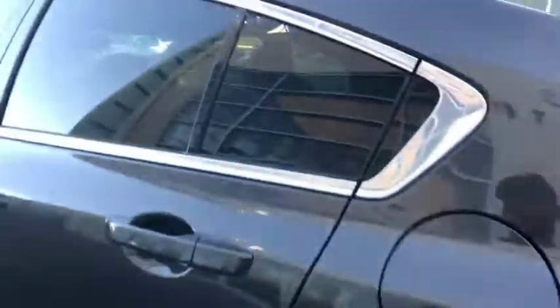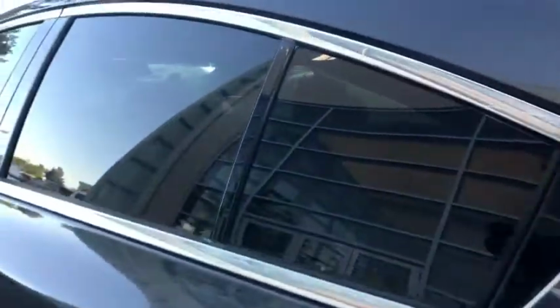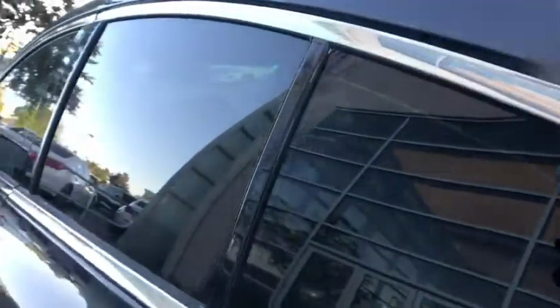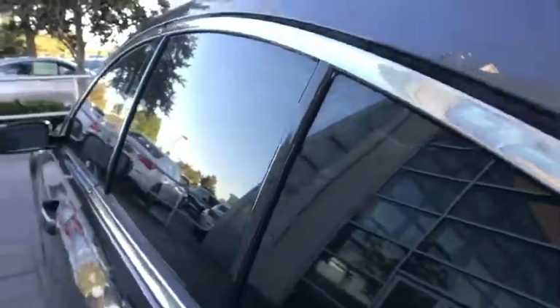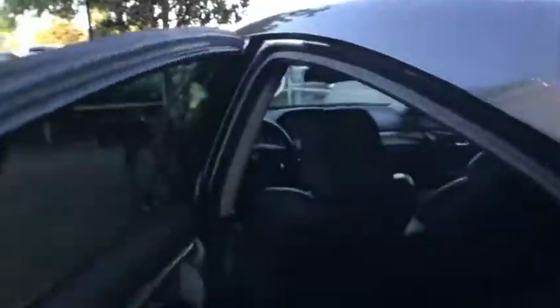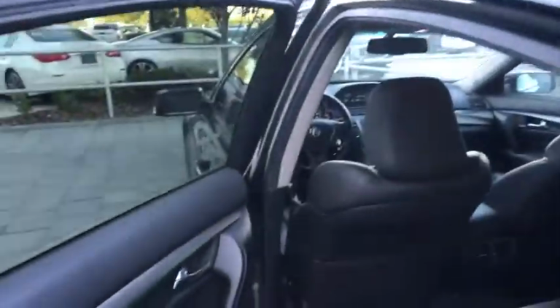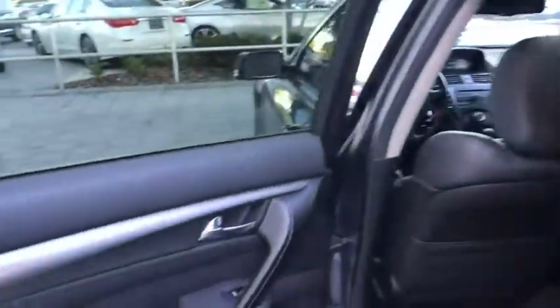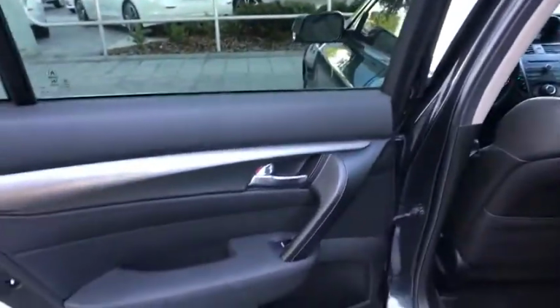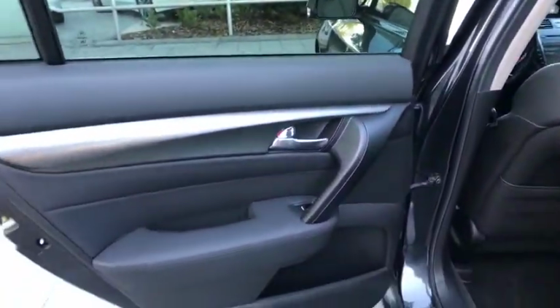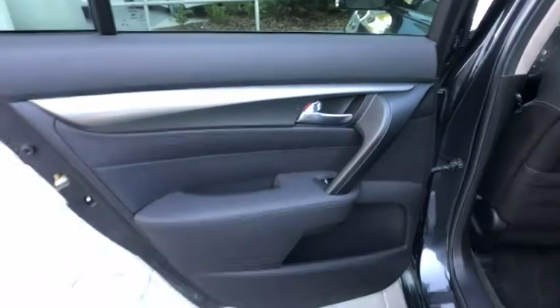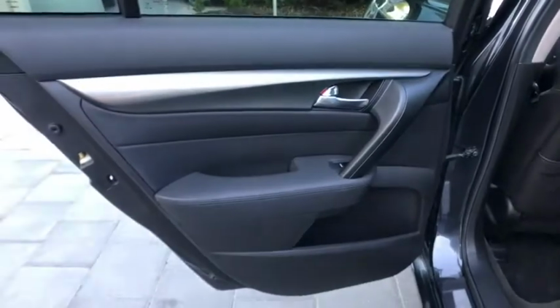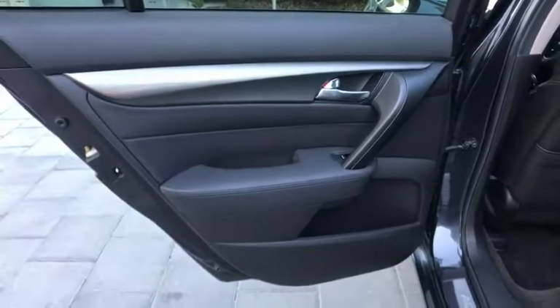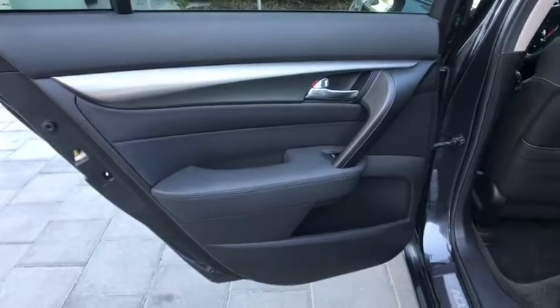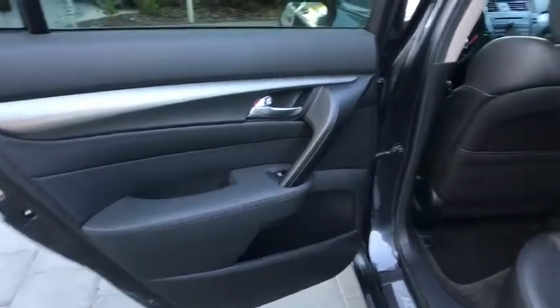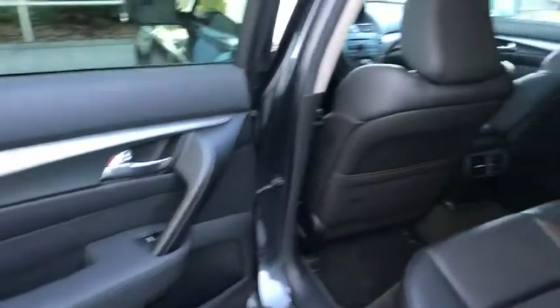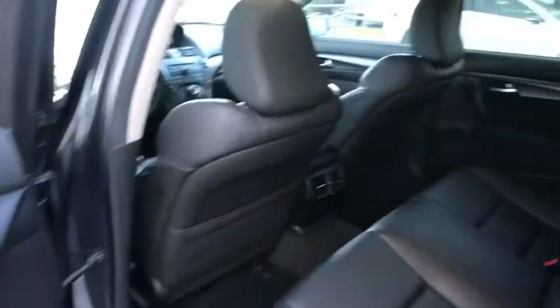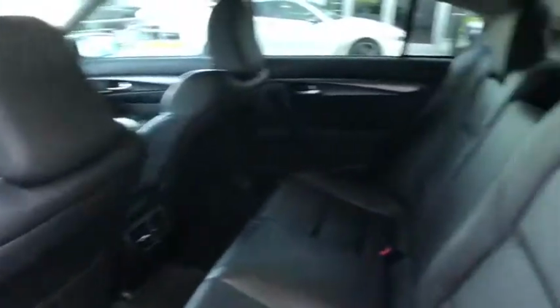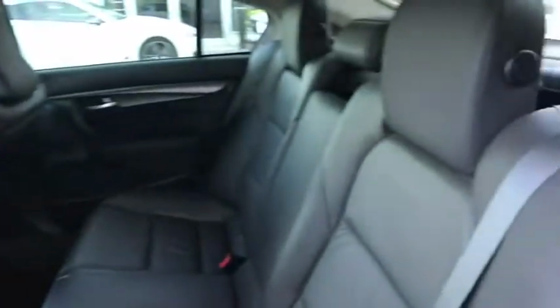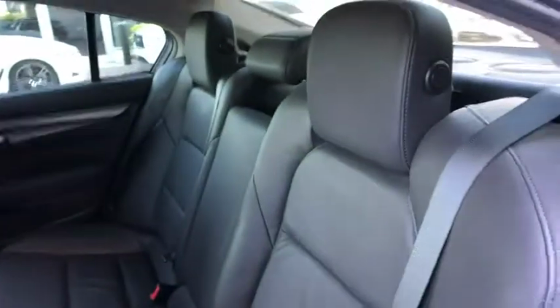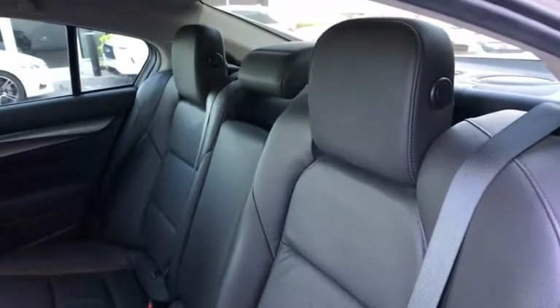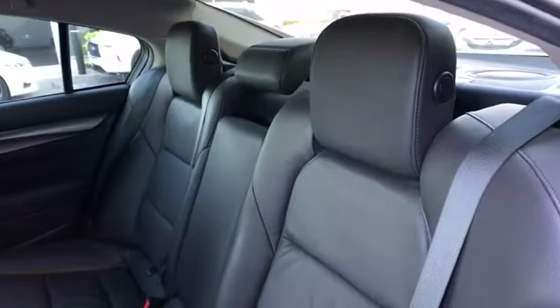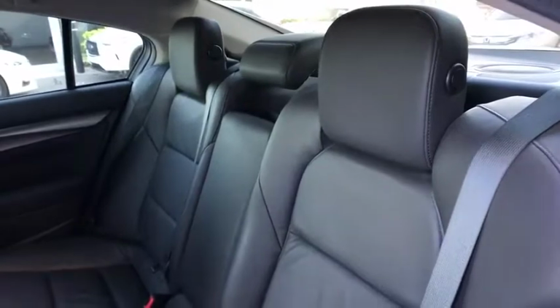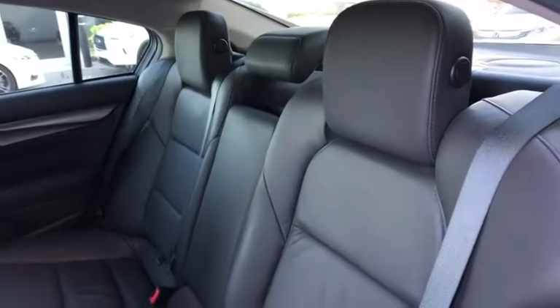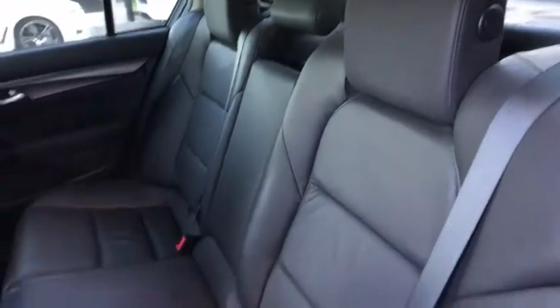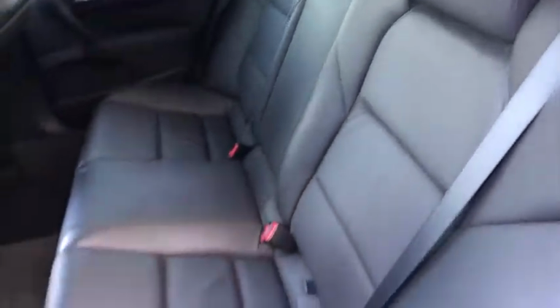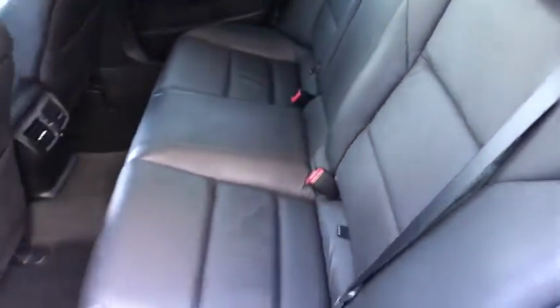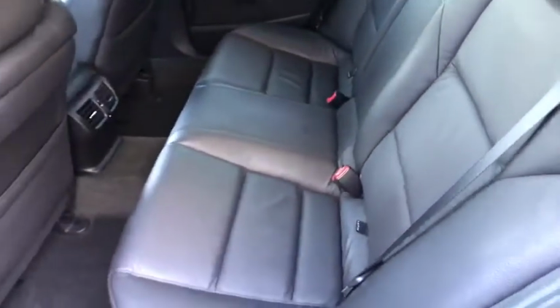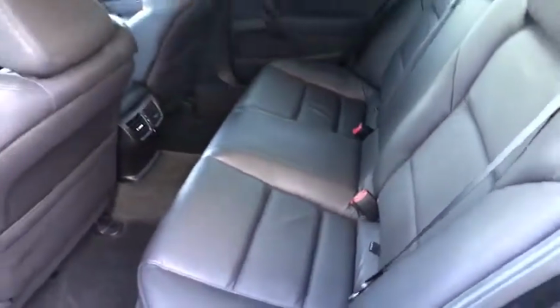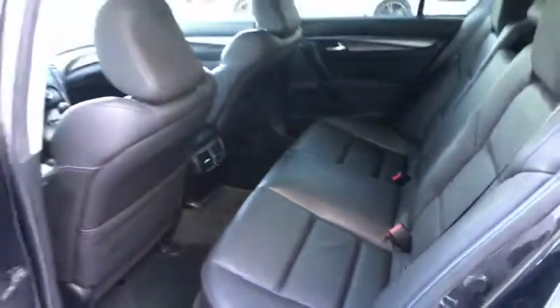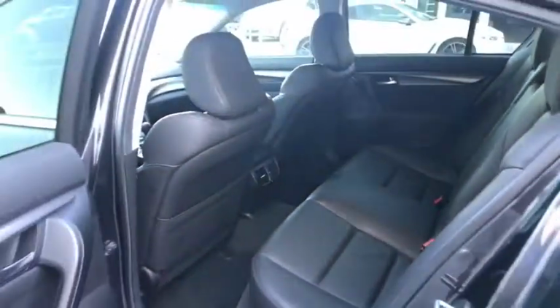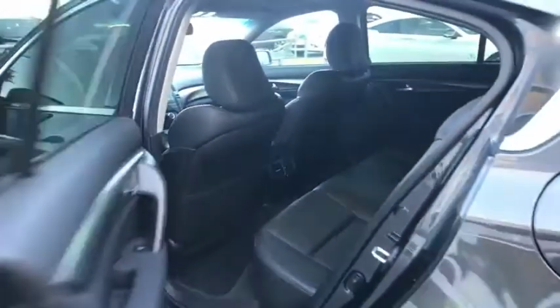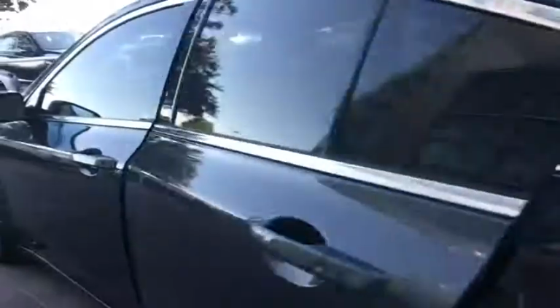Auto-dimming rear-view mirror, aluminum wheels, four-wheel disc brakes, premium sound system, AM-FM stereo radio, universal garage door opener. This vehicle is Carfax certified one owner and qualifies for Carfax buy-back guarantee.